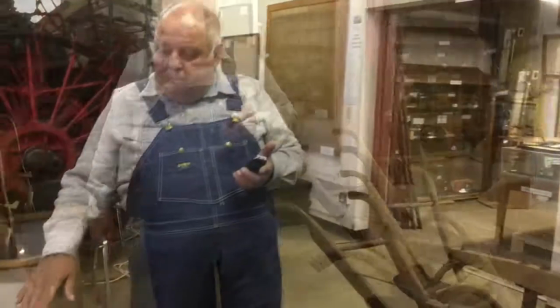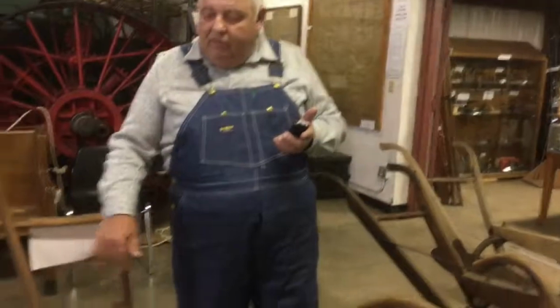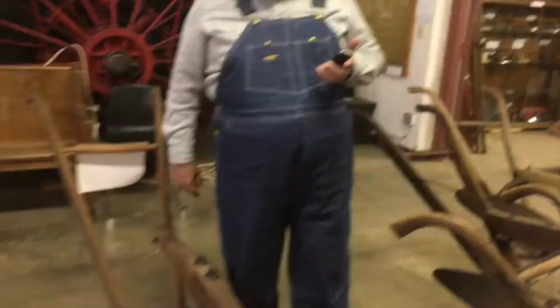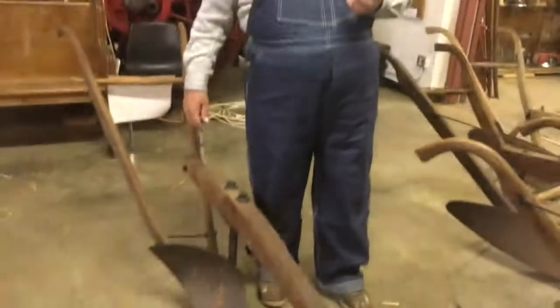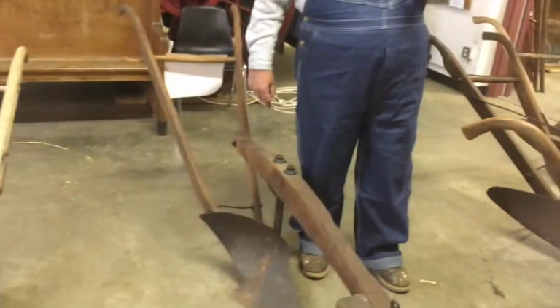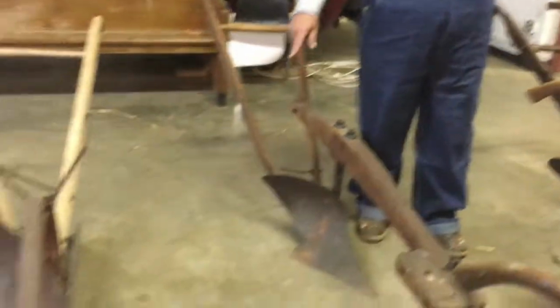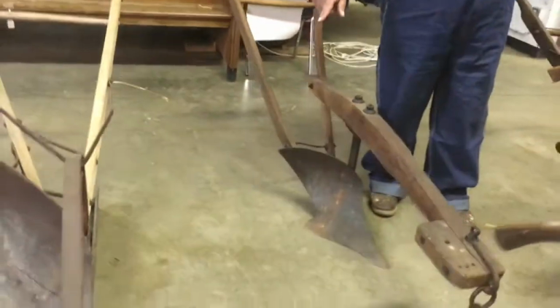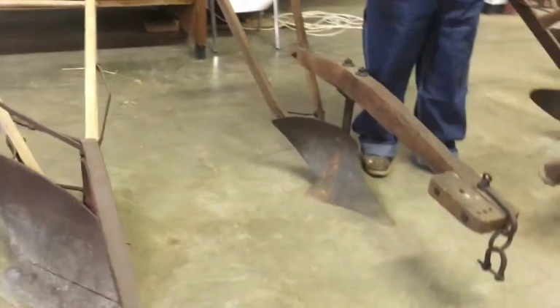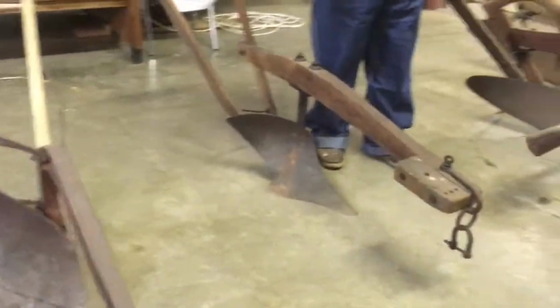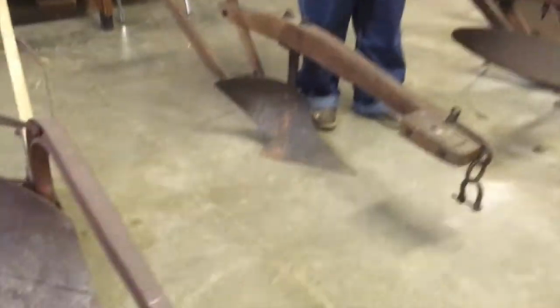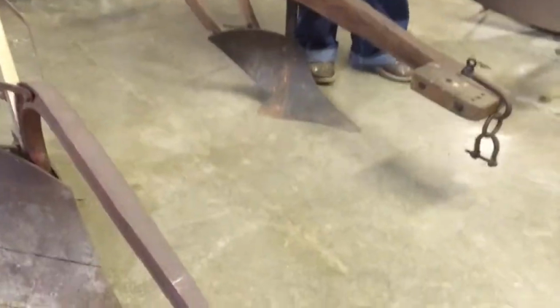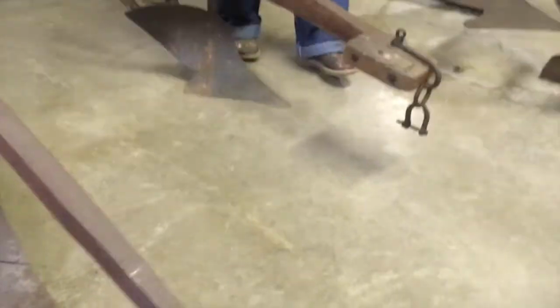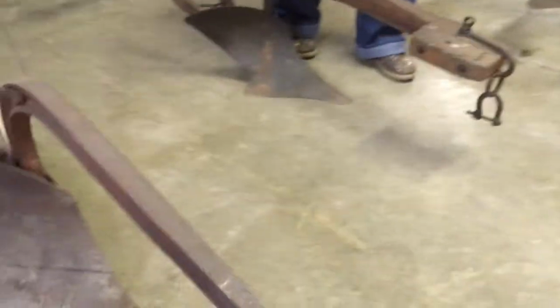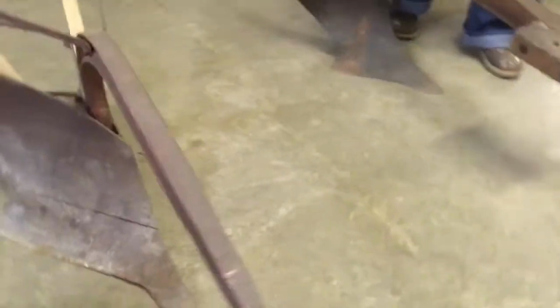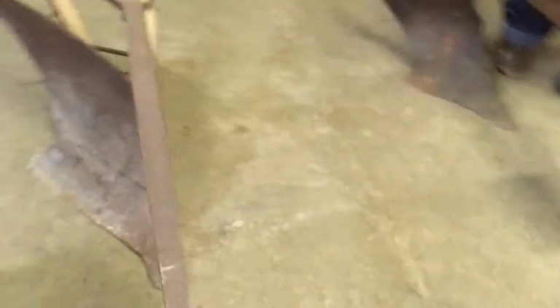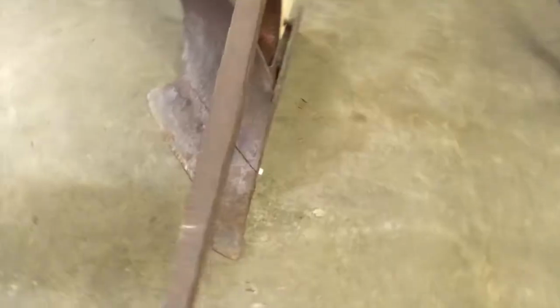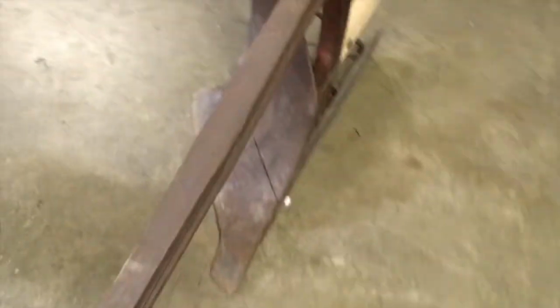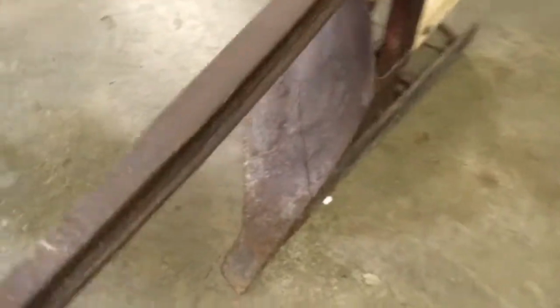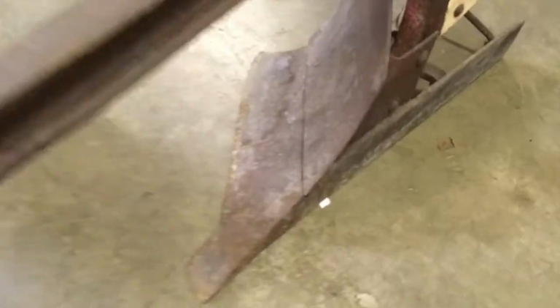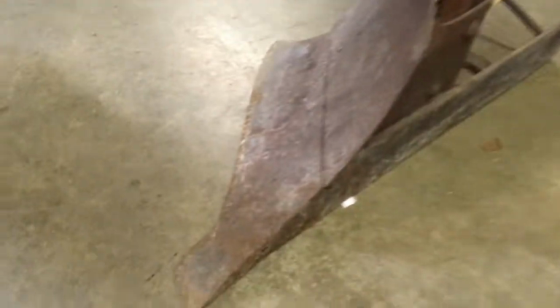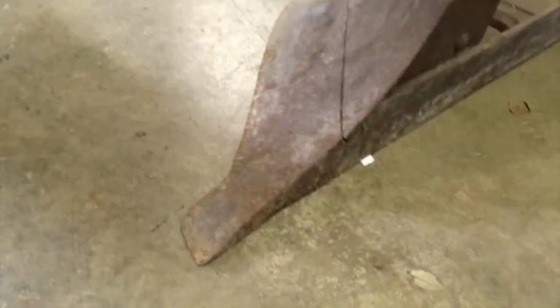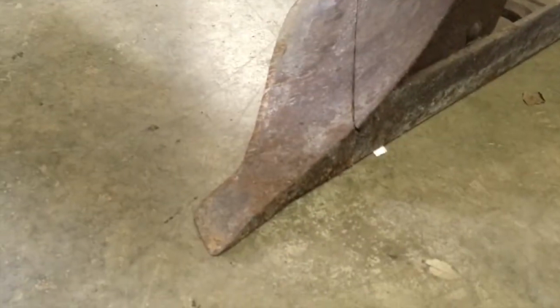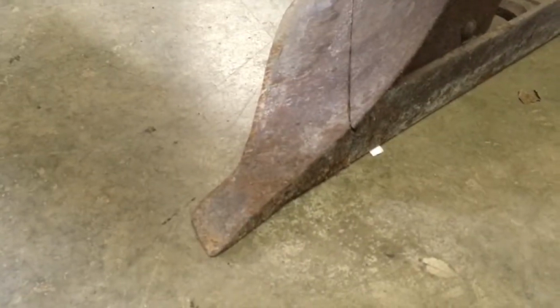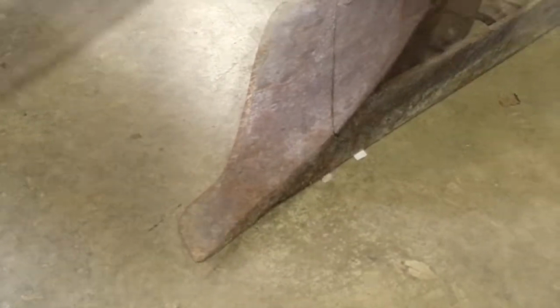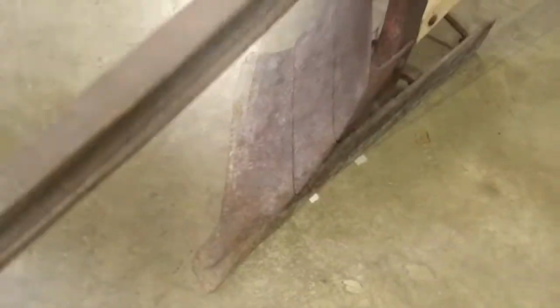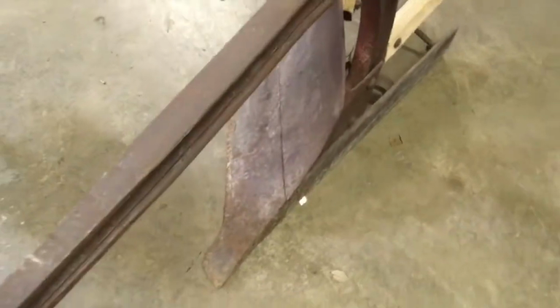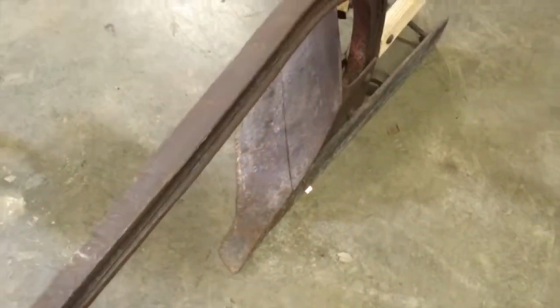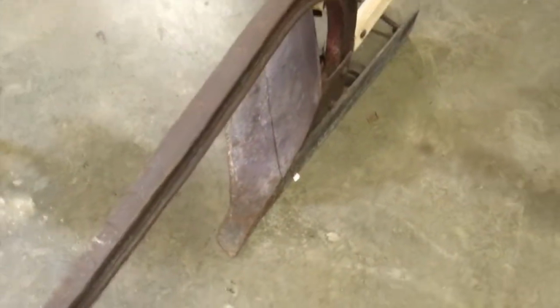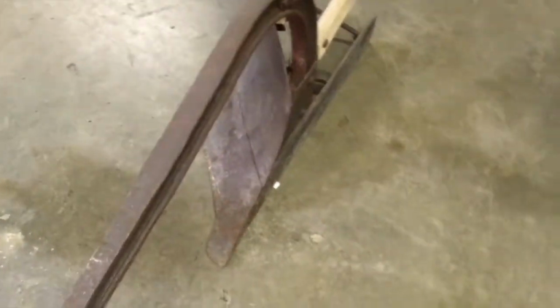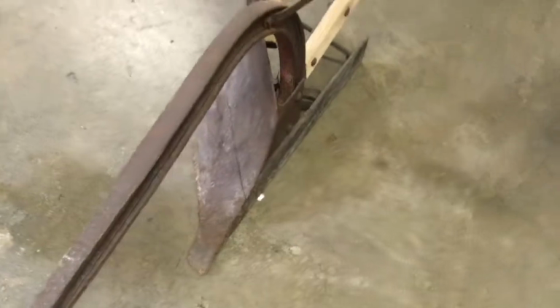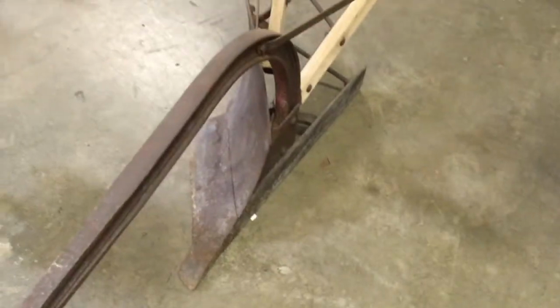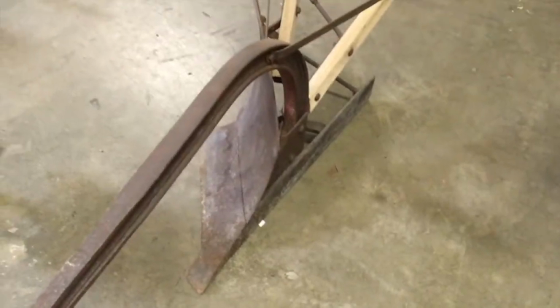The plow lays would be taken to a blacksmith shop to be resharpened. They'd wear down on the point and the side, and they'd heat them up and then hammer them out until they got back to the shape so you could plow.